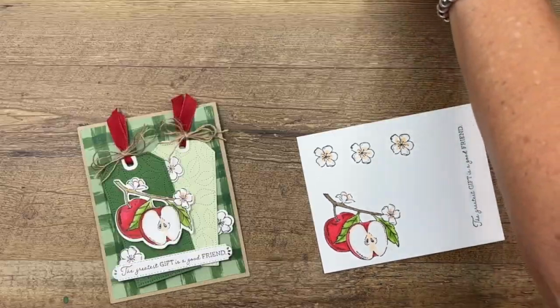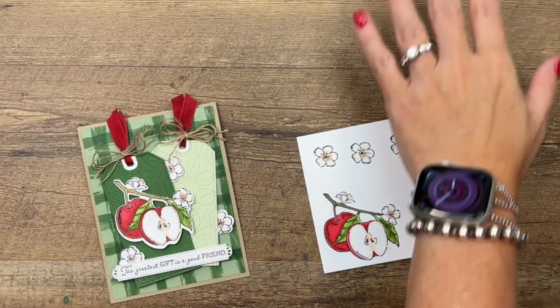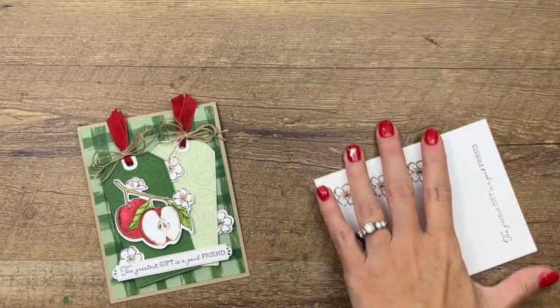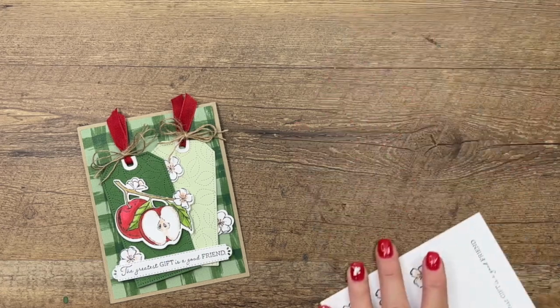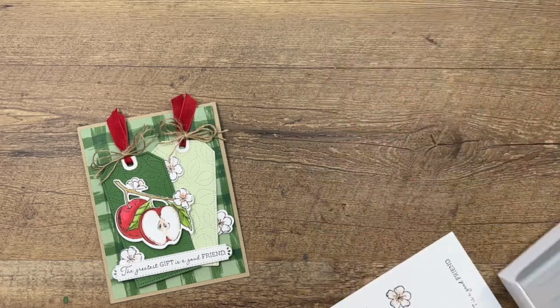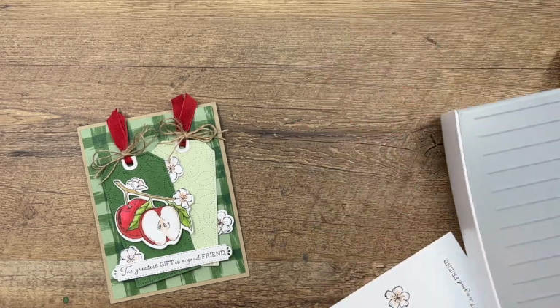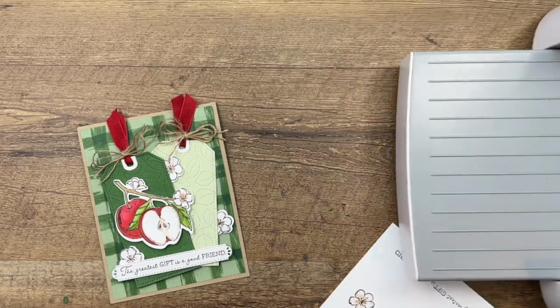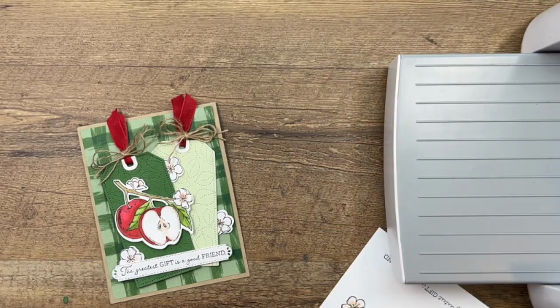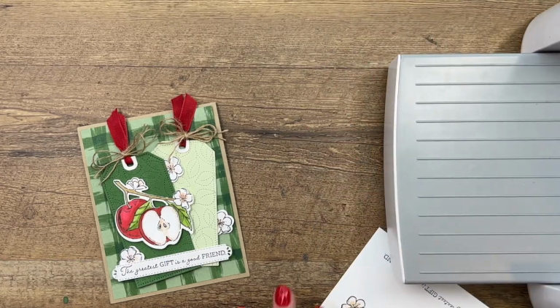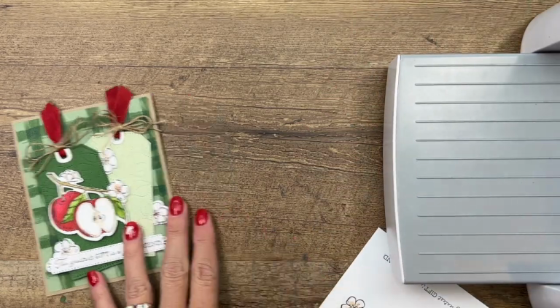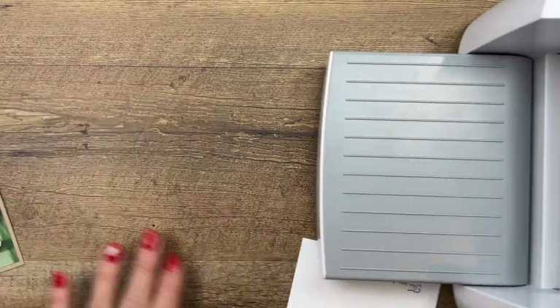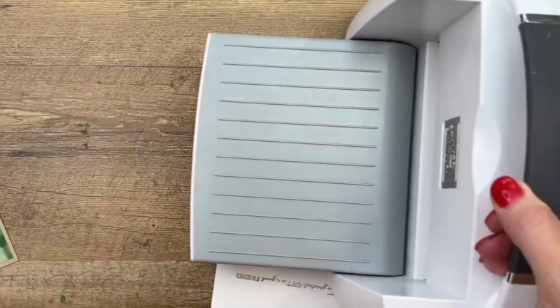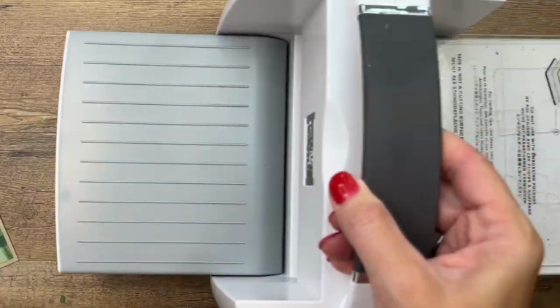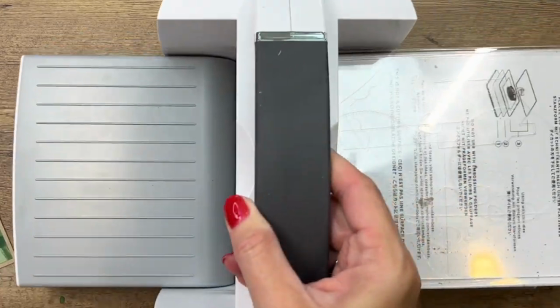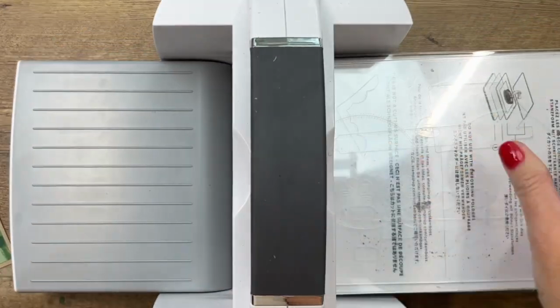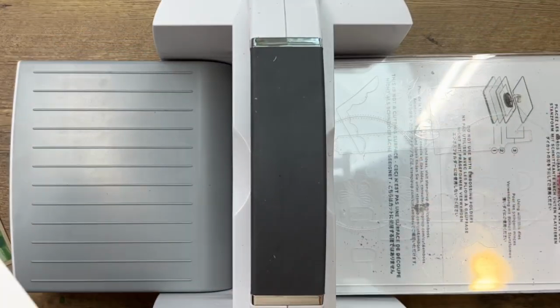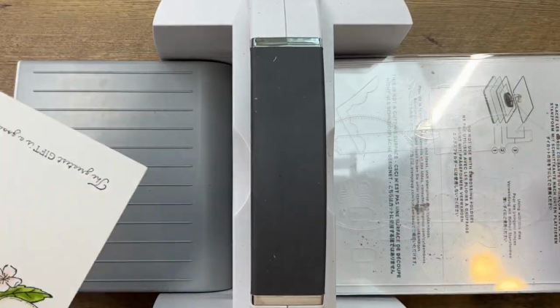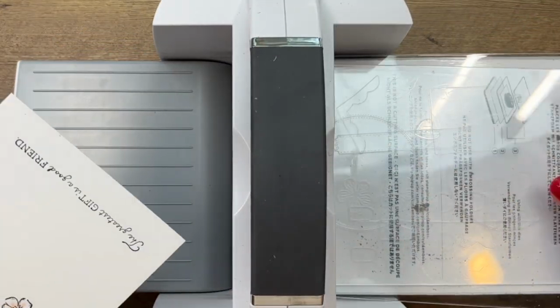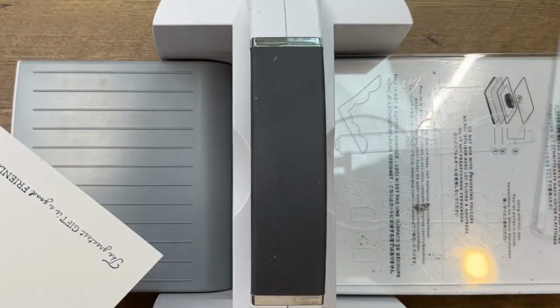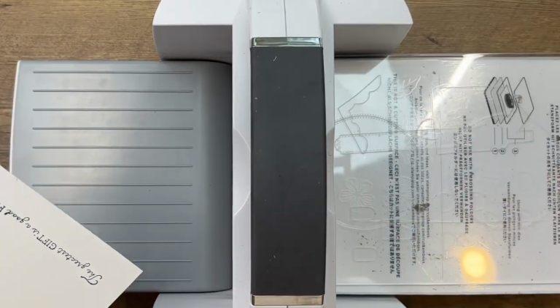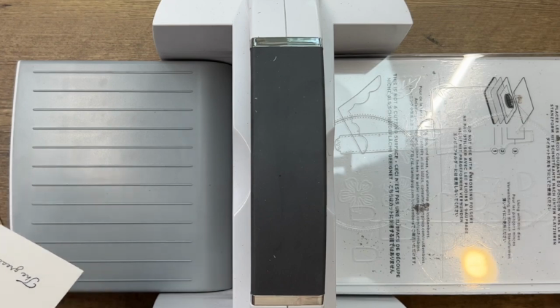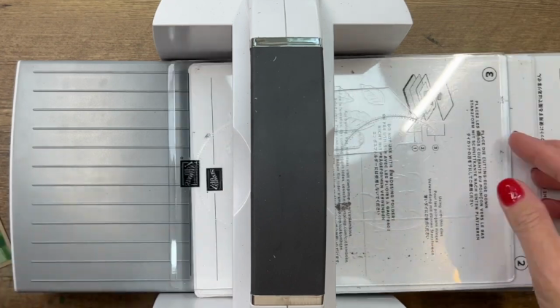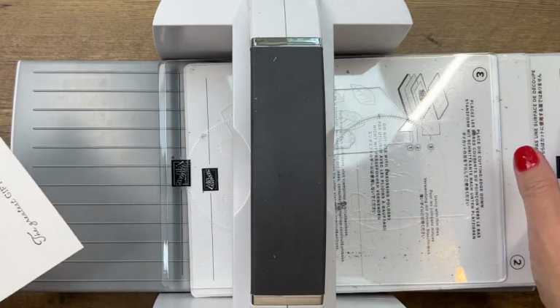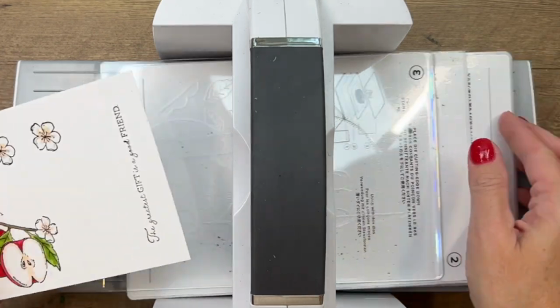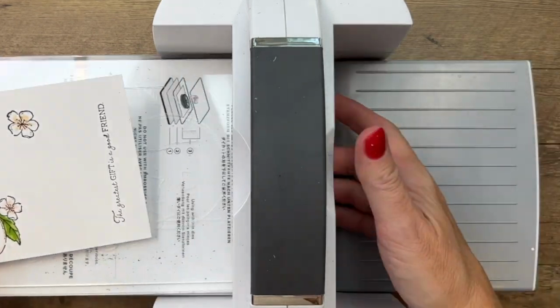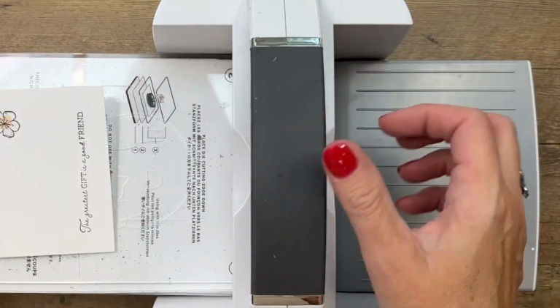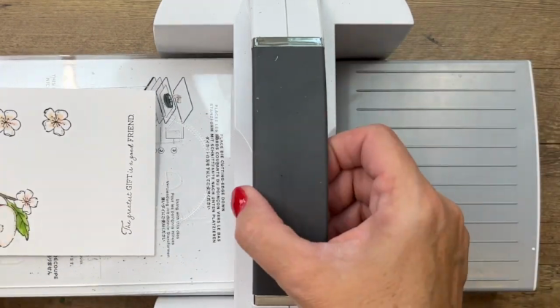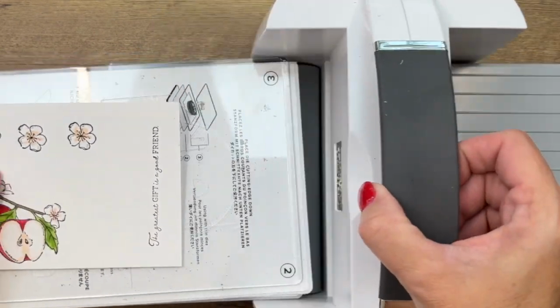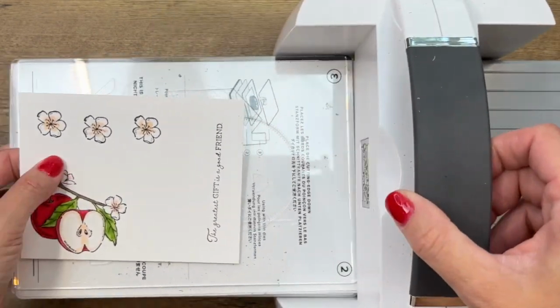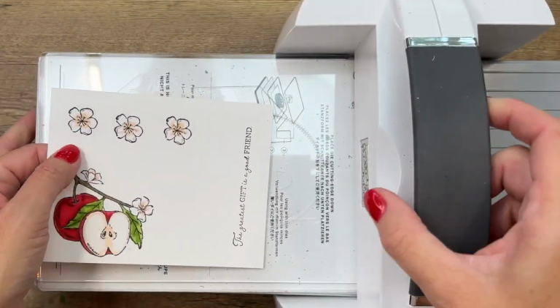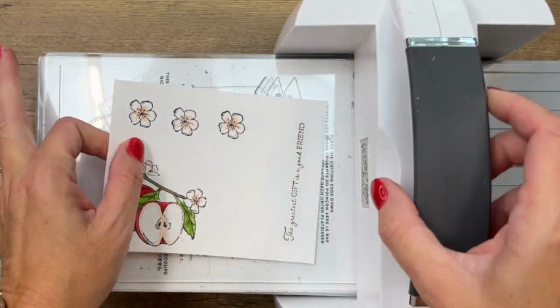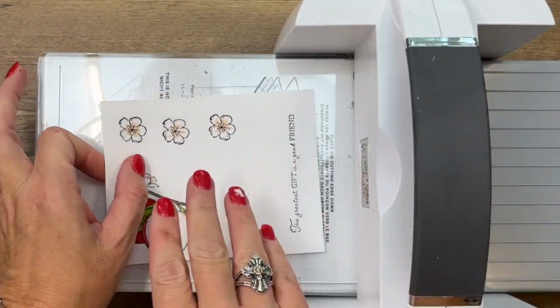We are ready to cut out, so let's bring the cut and emboss machine. For the sake of the video I have already cut out the little blossoms.